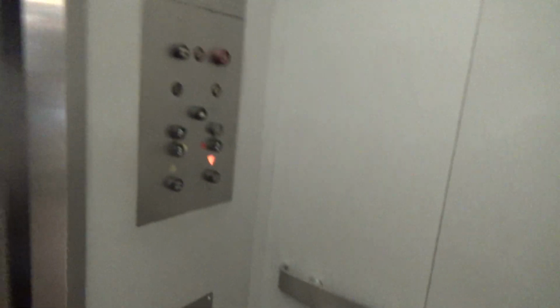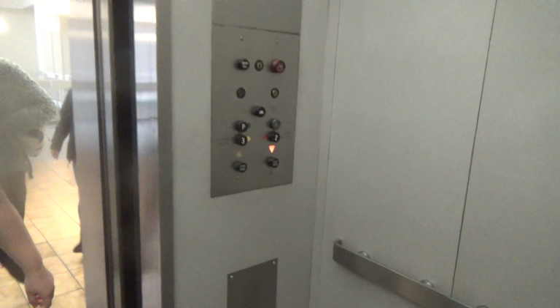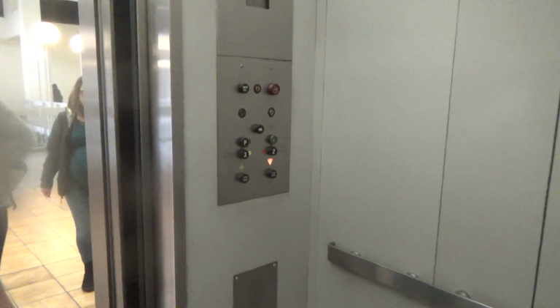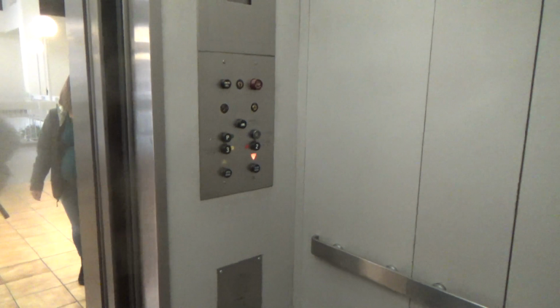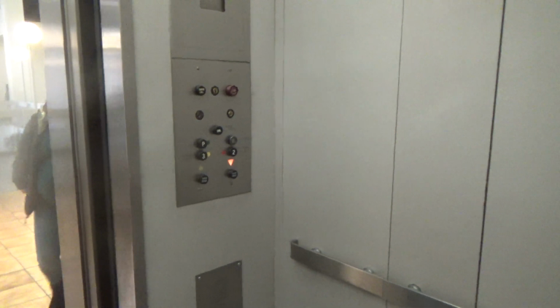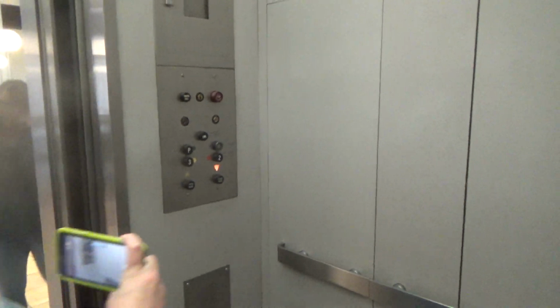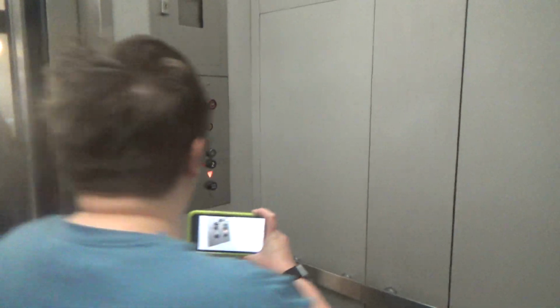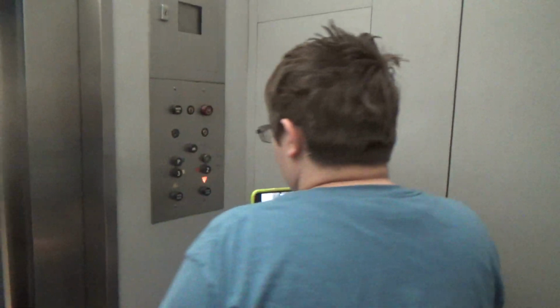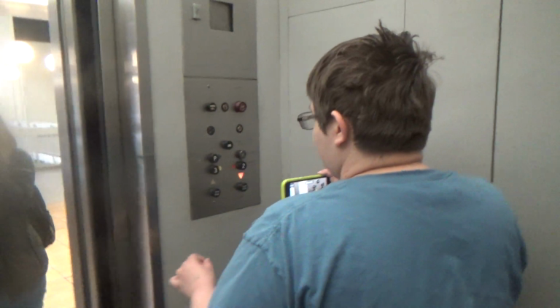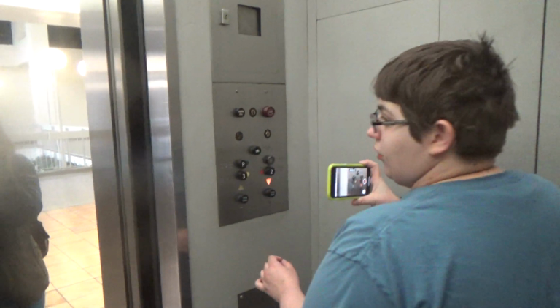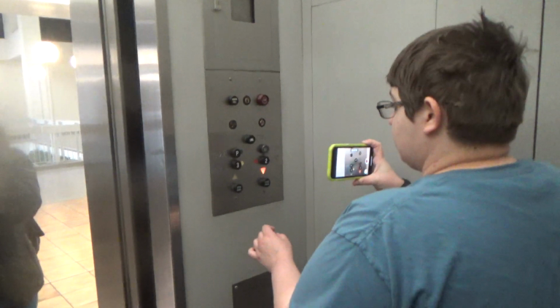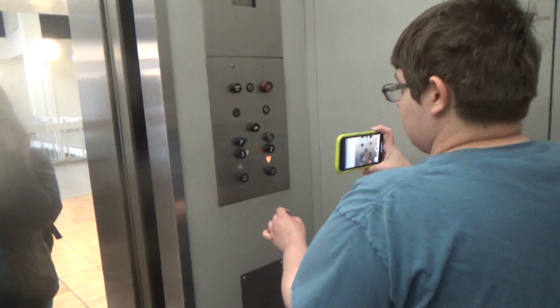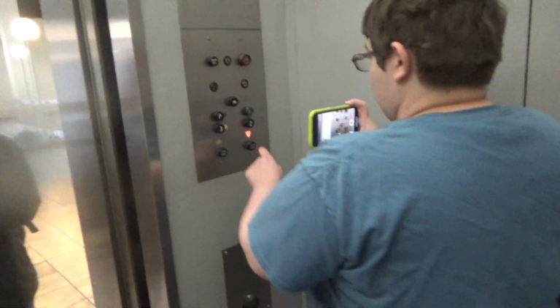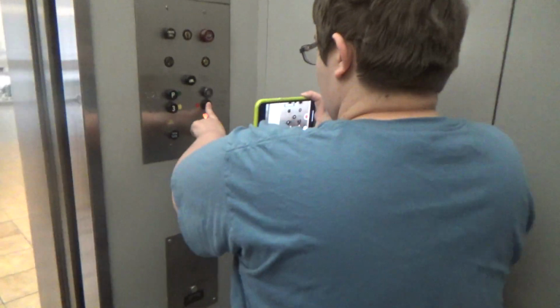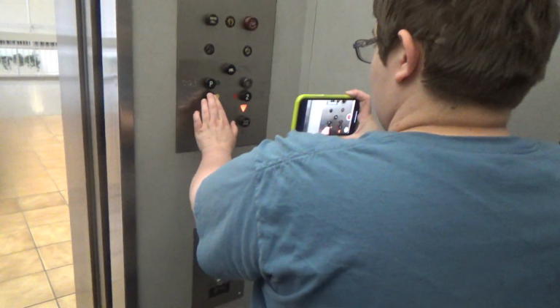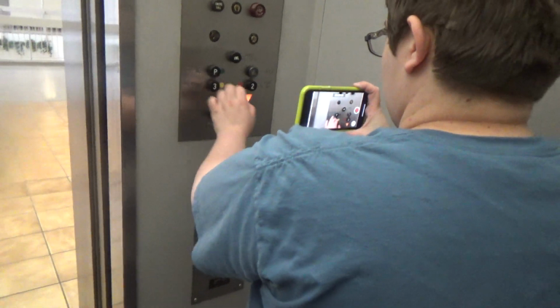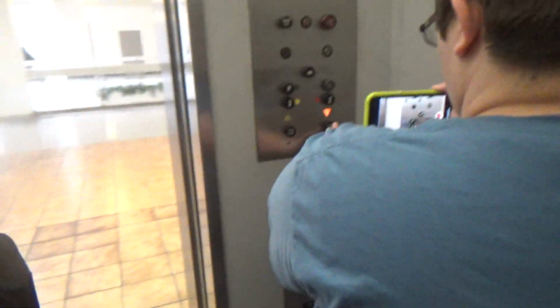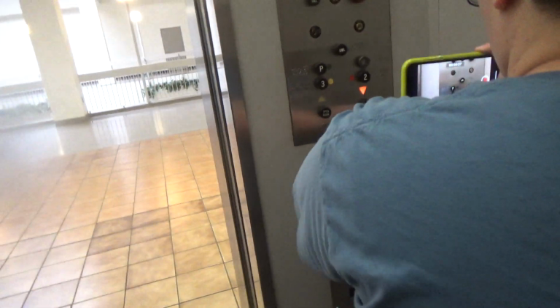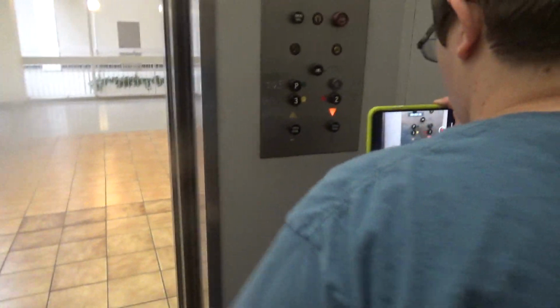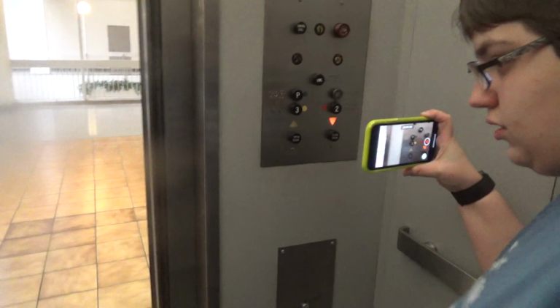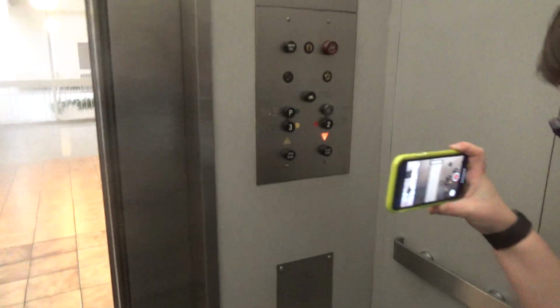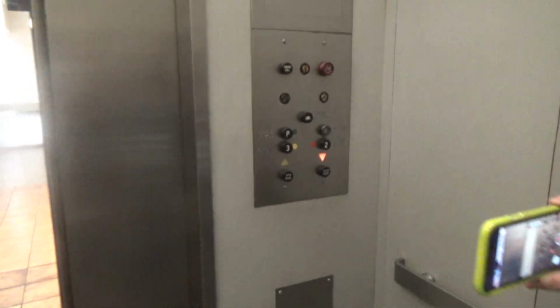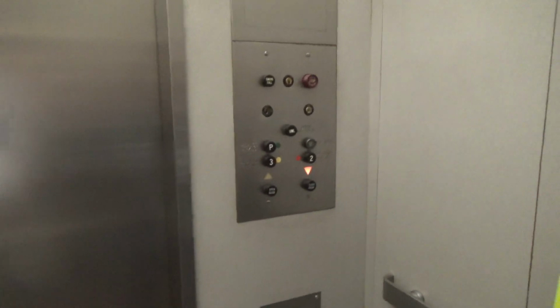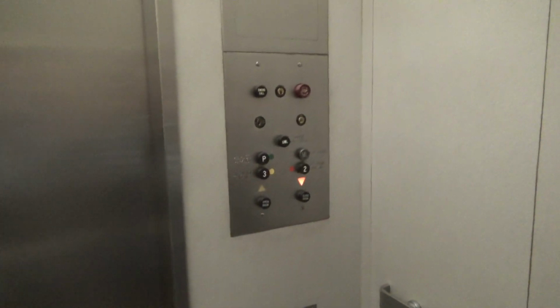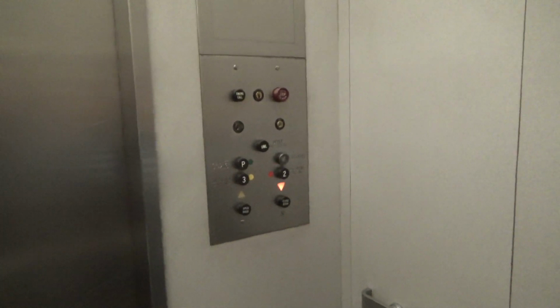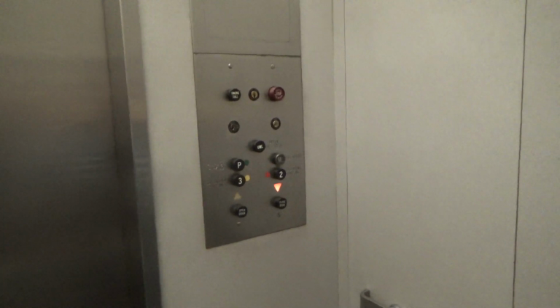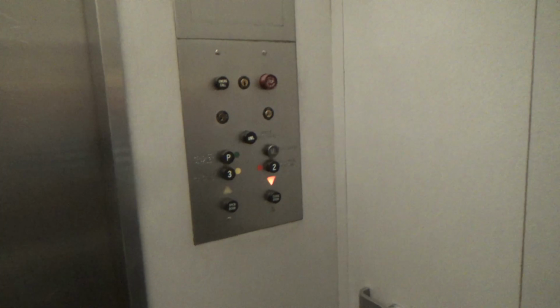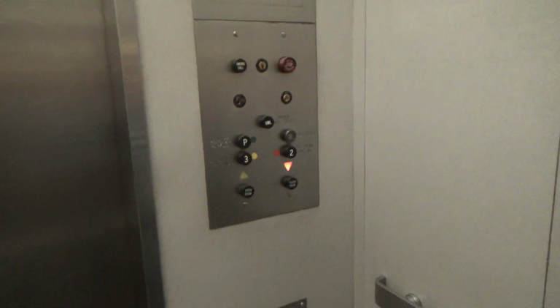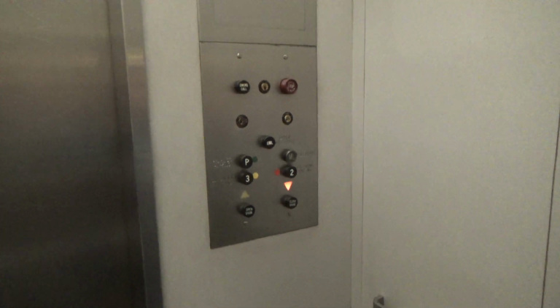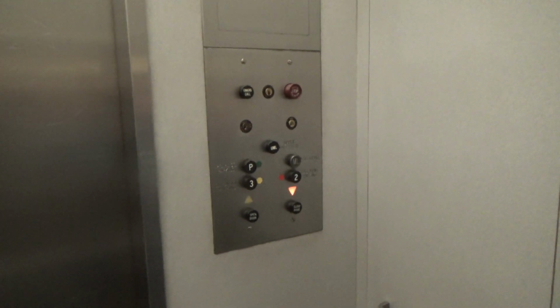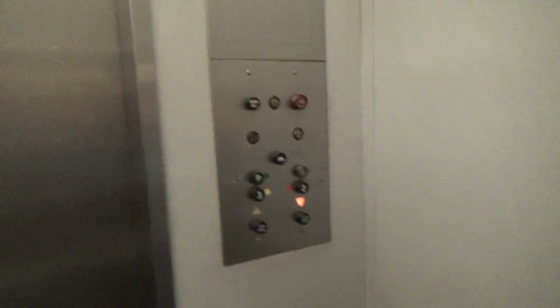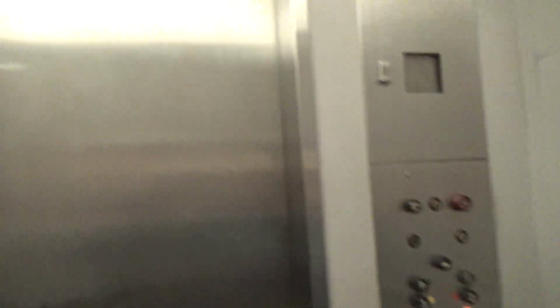Go ahead and push the button down. Three, I guess. What floor are you going to? Two. We're just checking out these old elevators. That's pretty cool.